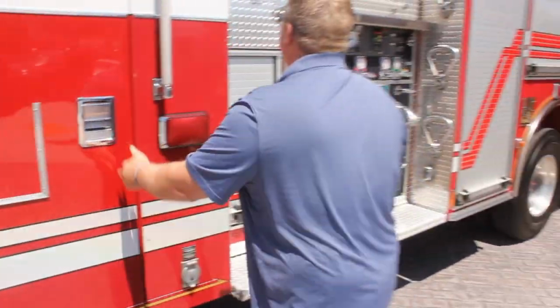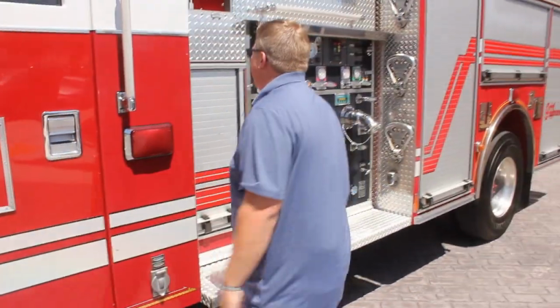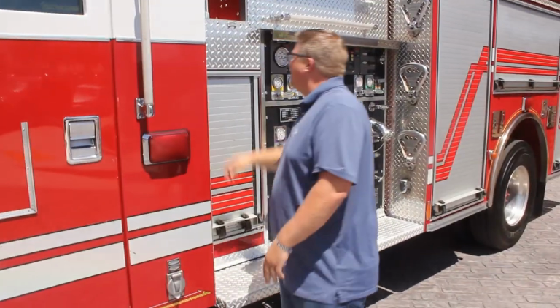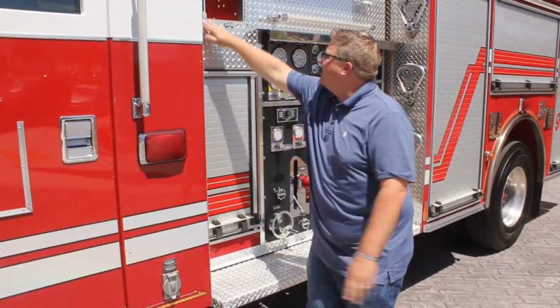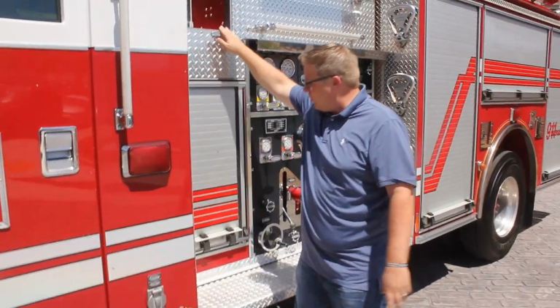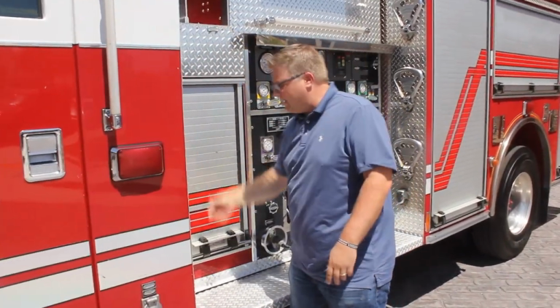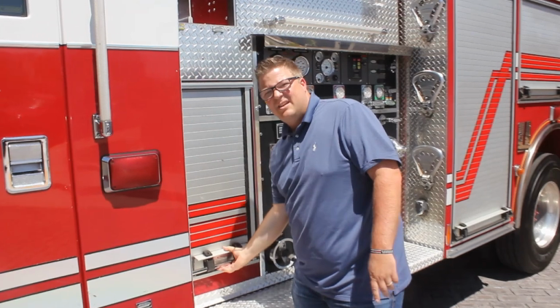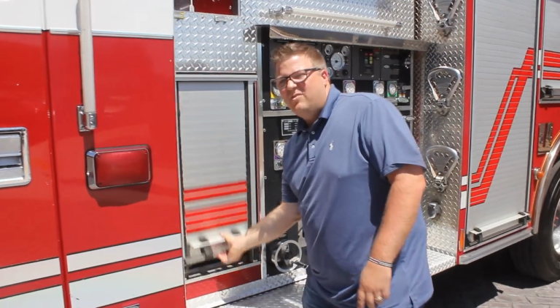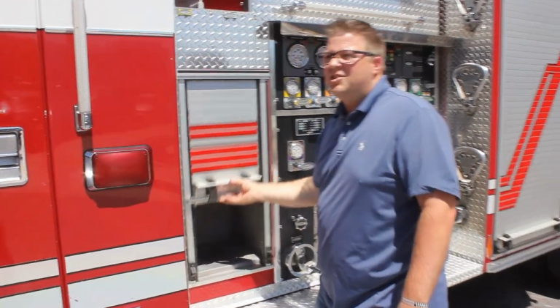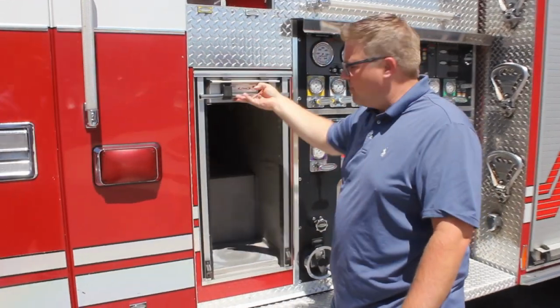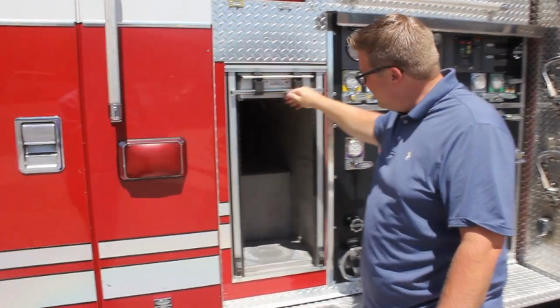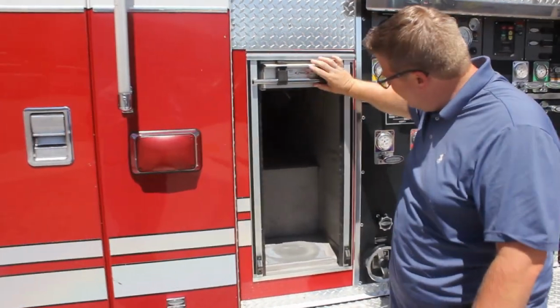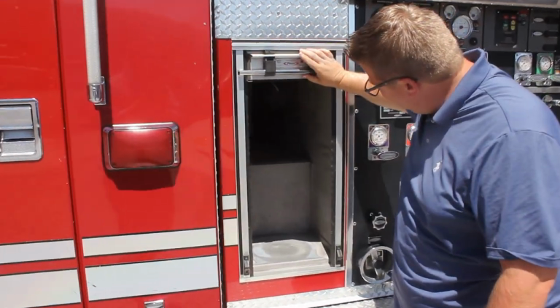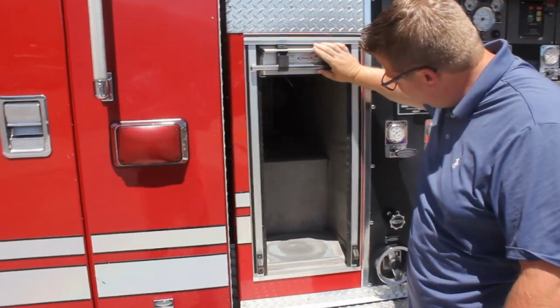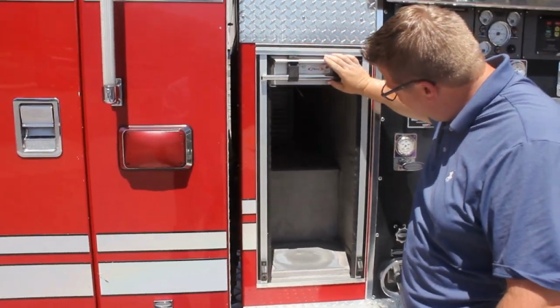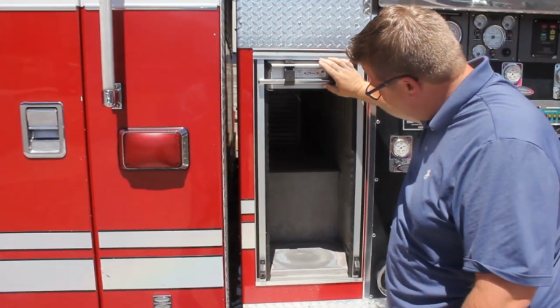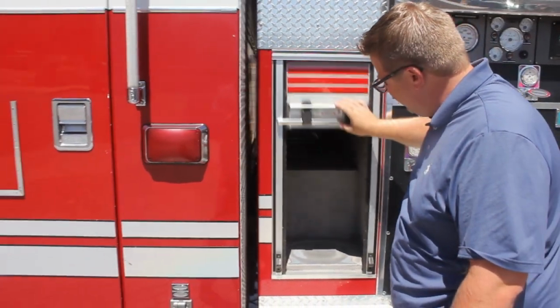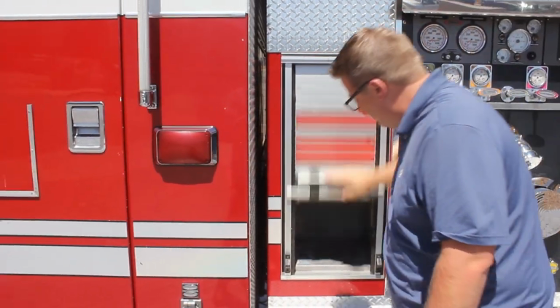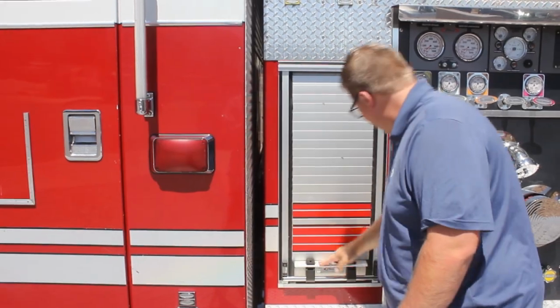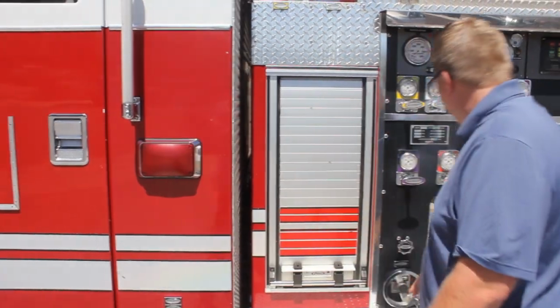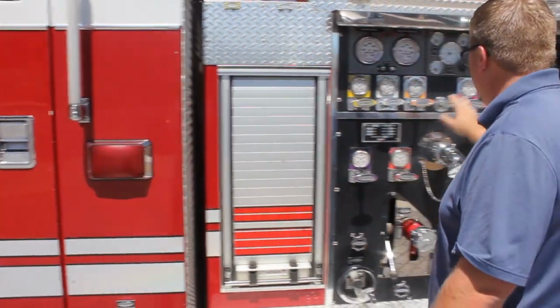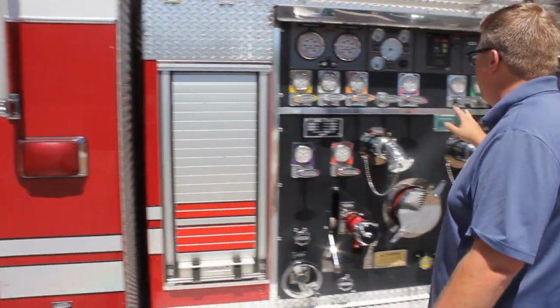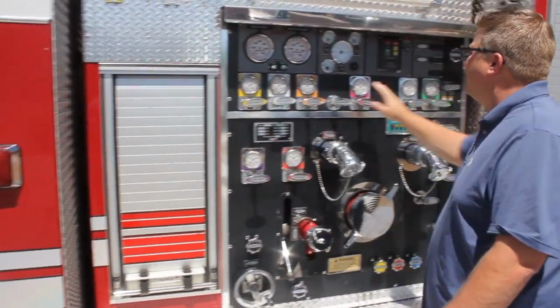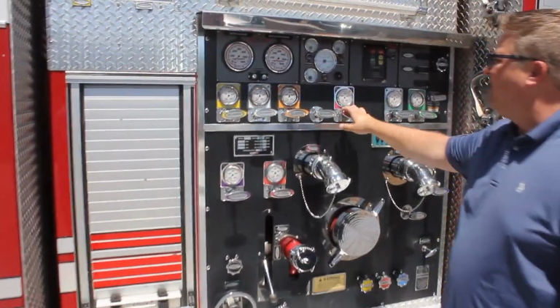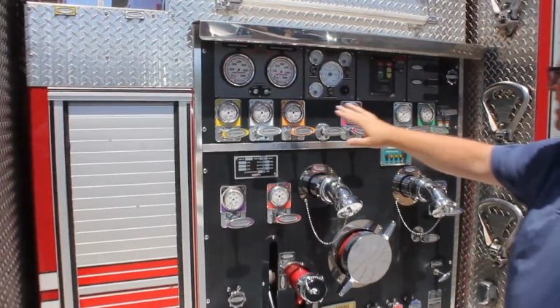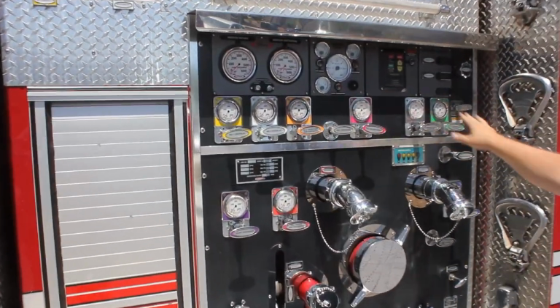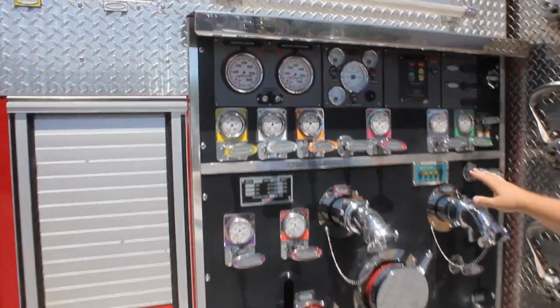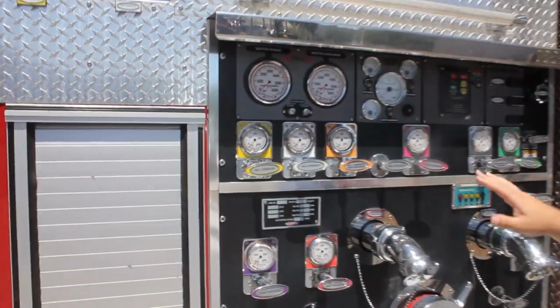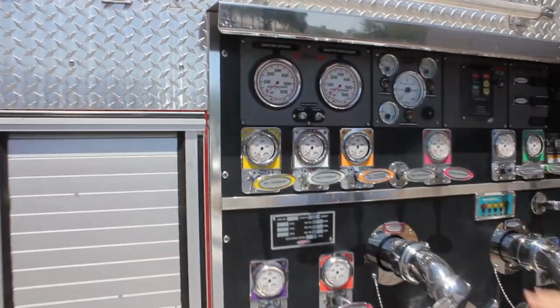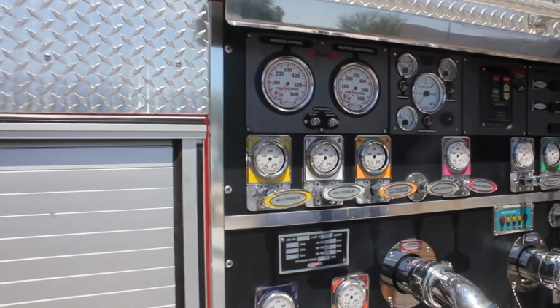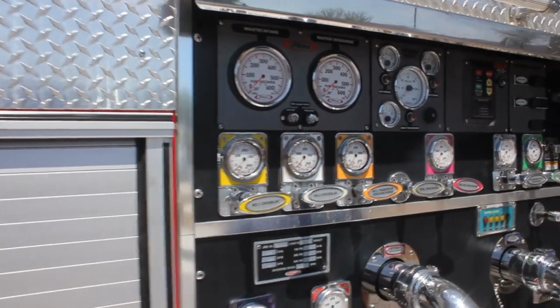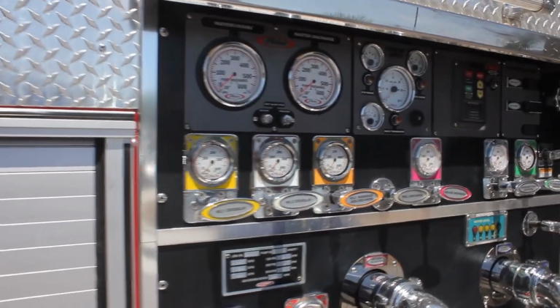Coming back here, you've got two crosslays, an engineer's department, and a transverse compartment. Here's your pump panel — all the gauges are in good condition, full of fluid, not cloudy.